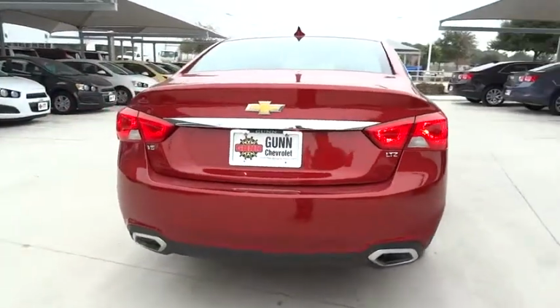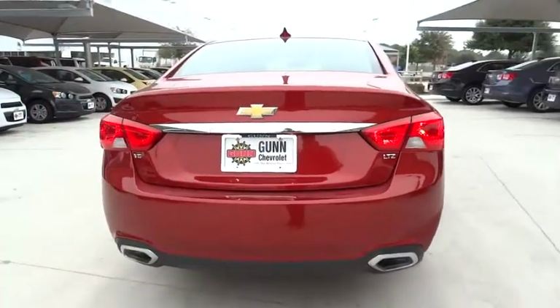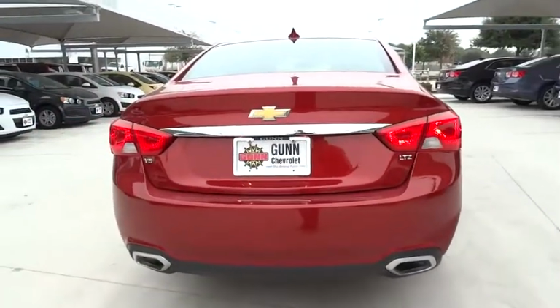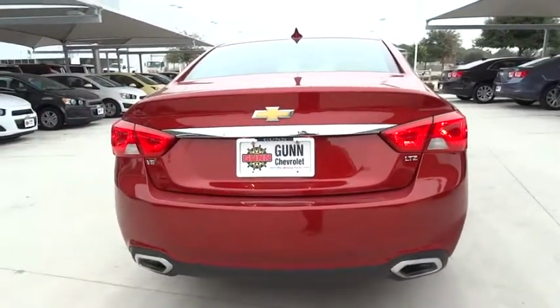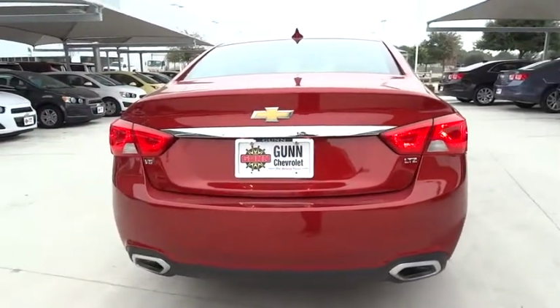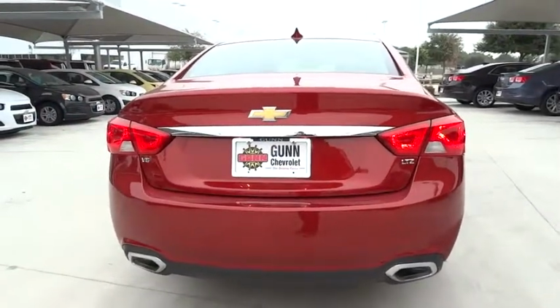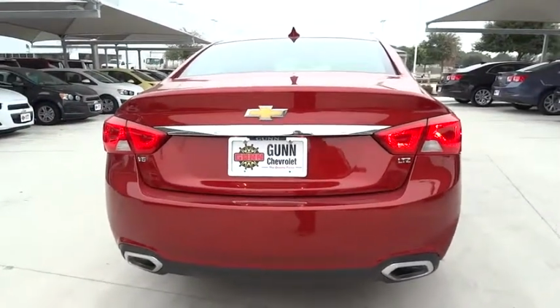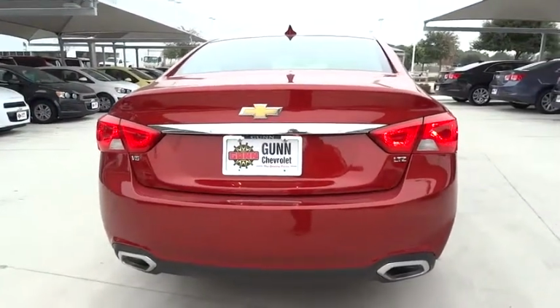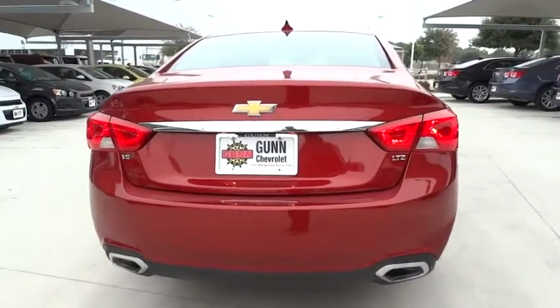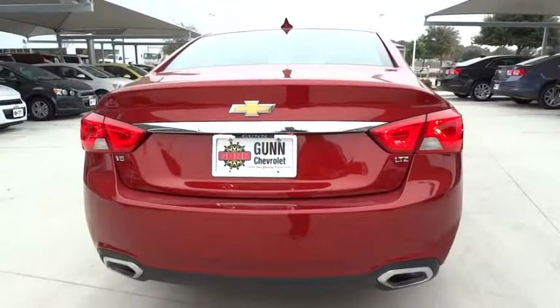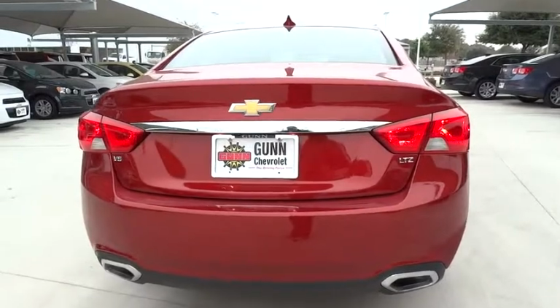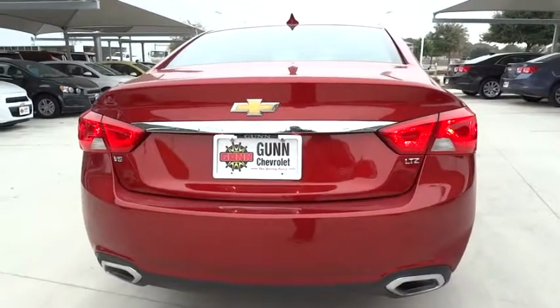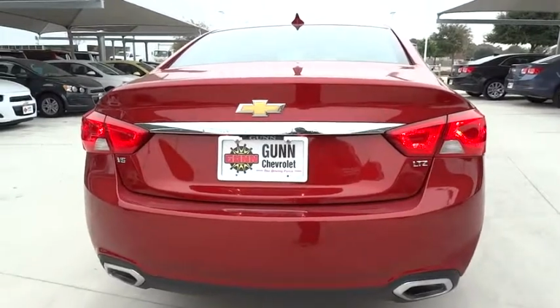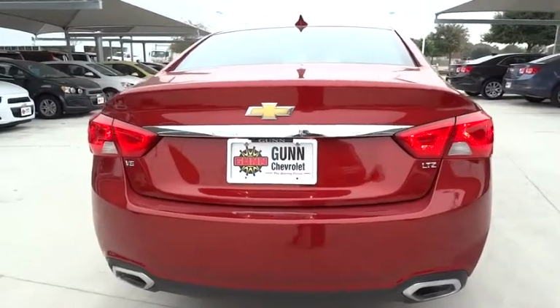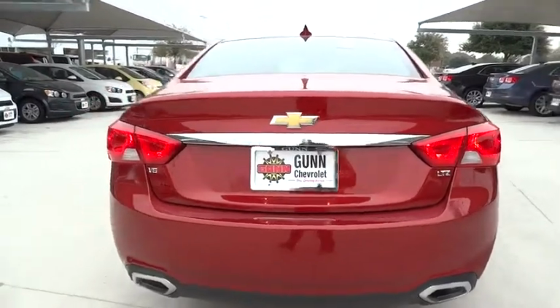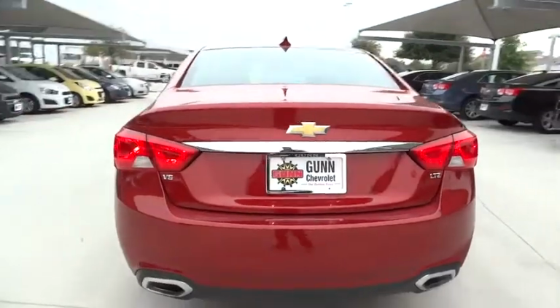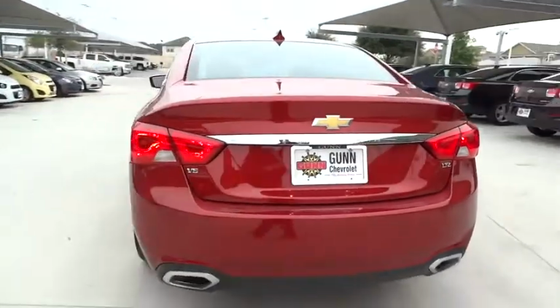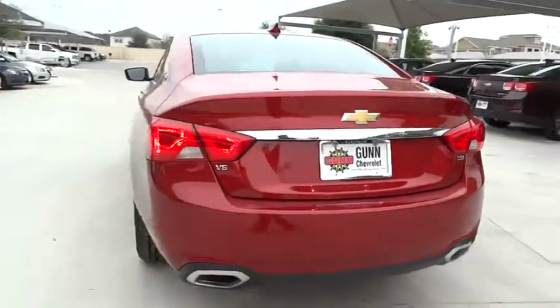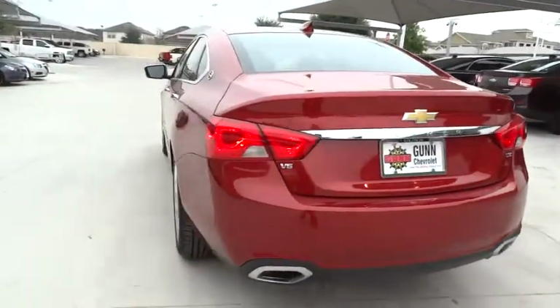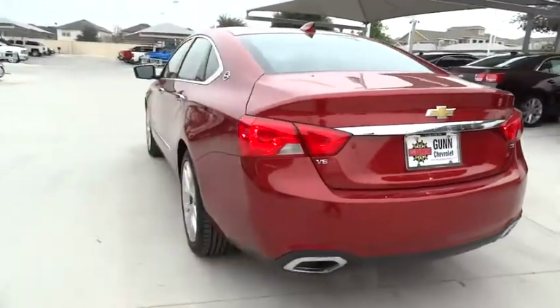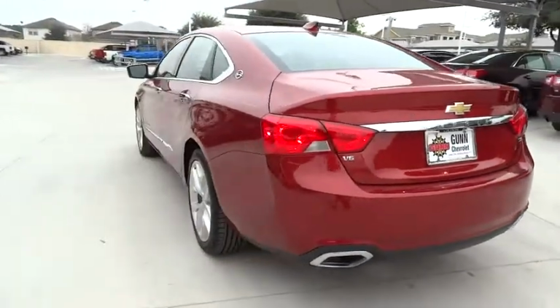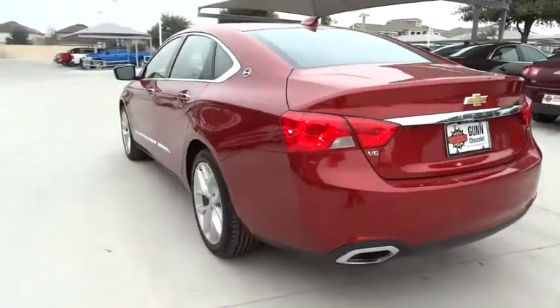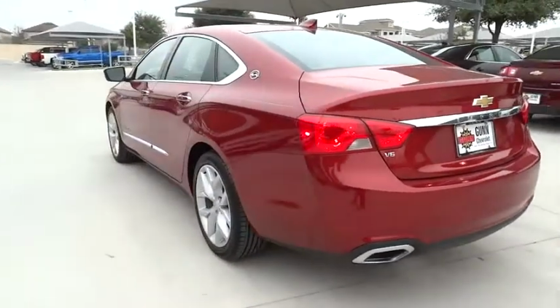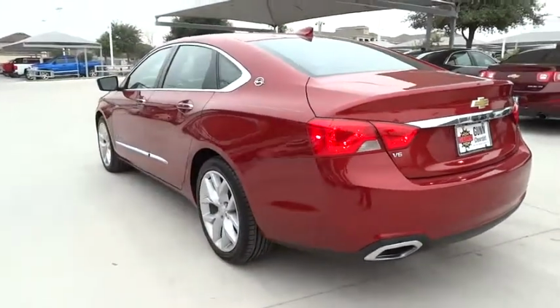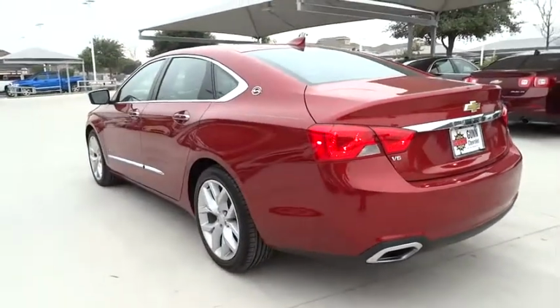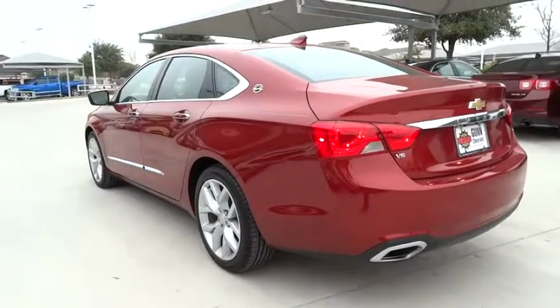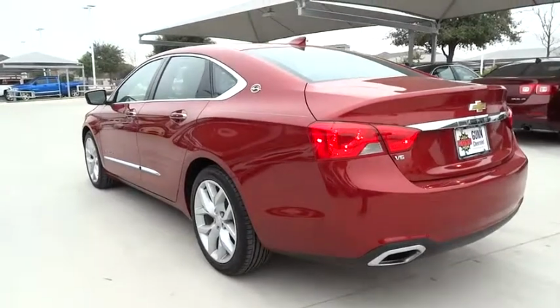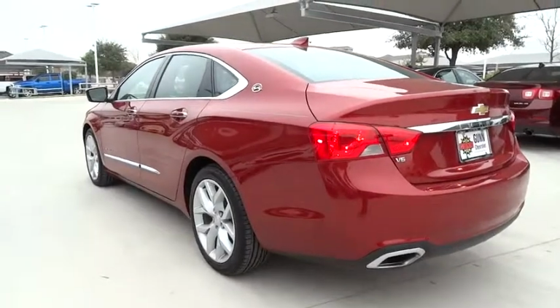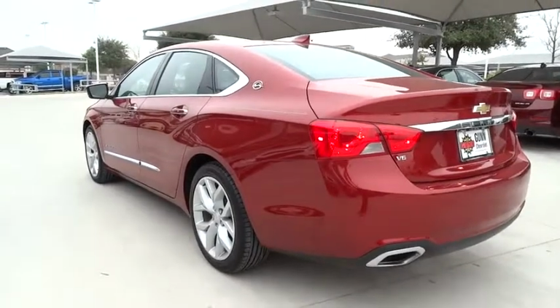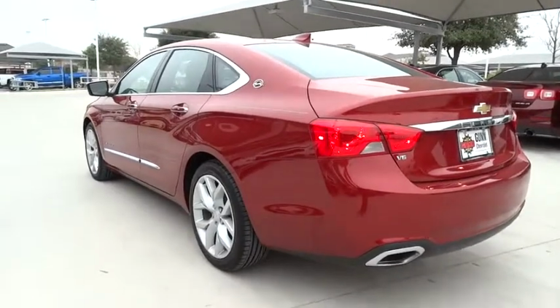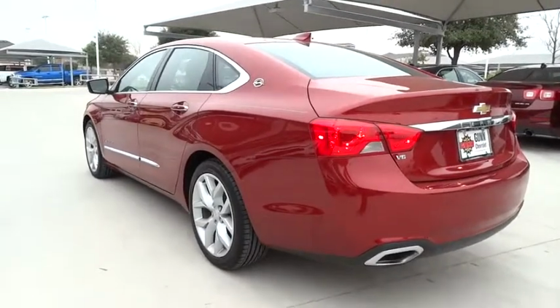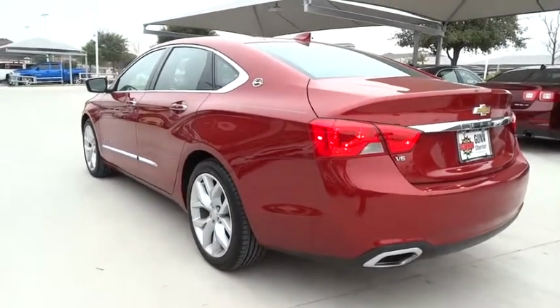Aluminum wheels, floor mats, keyless entry, four-wheel disc brakes, cruise control, climate control, FWD, AM-FM stereo radio, rear defrost, CD player.